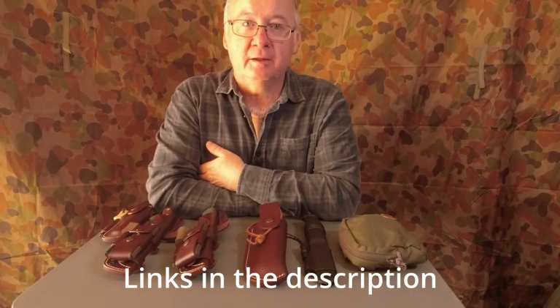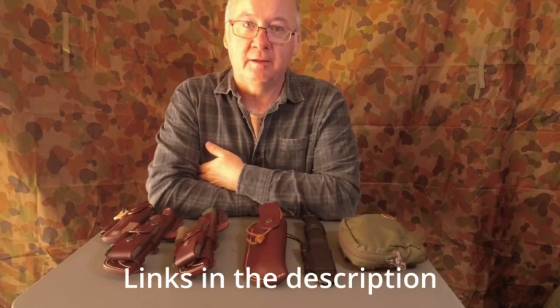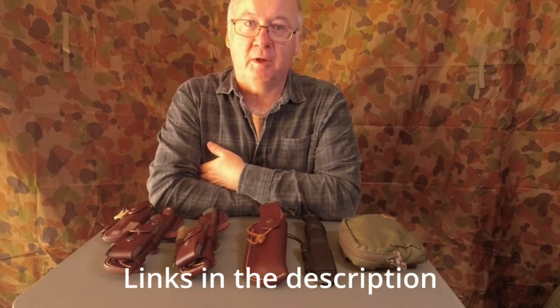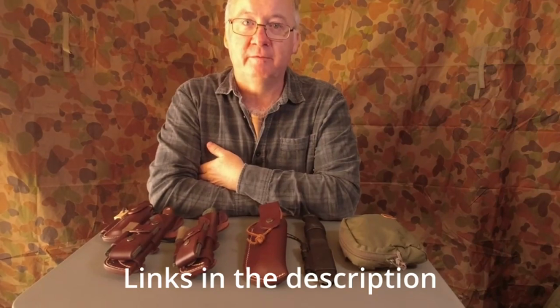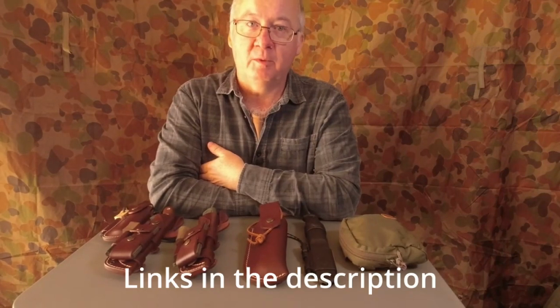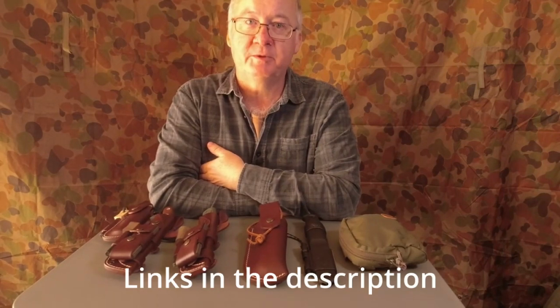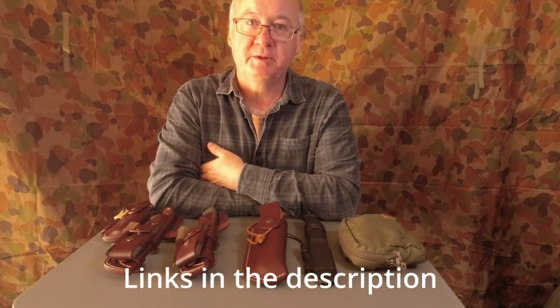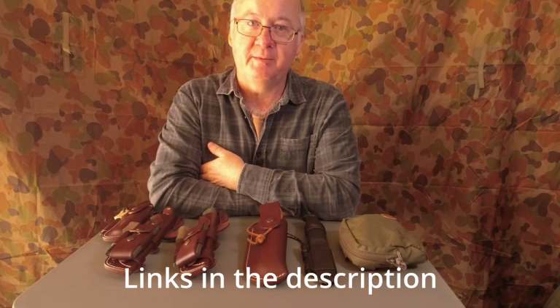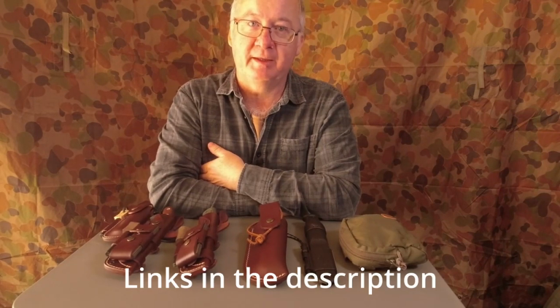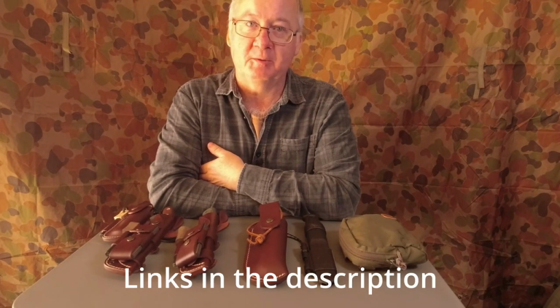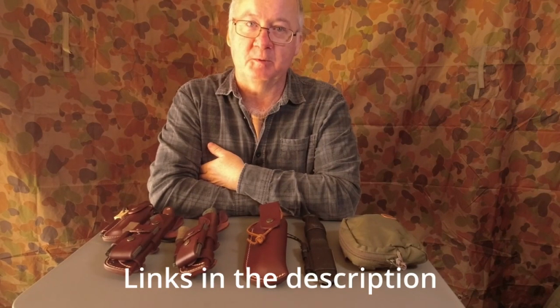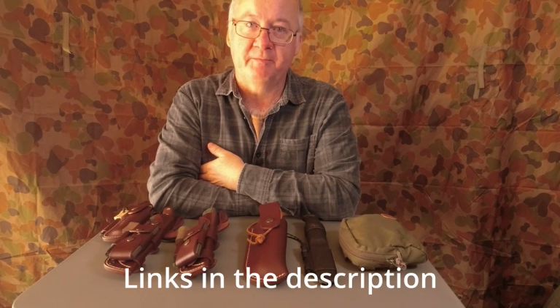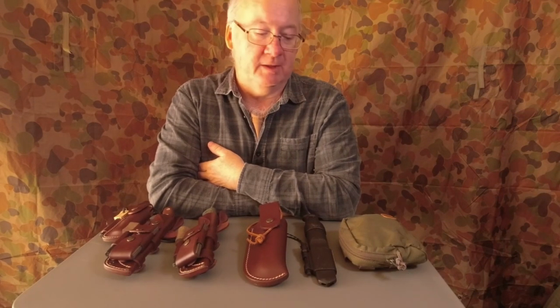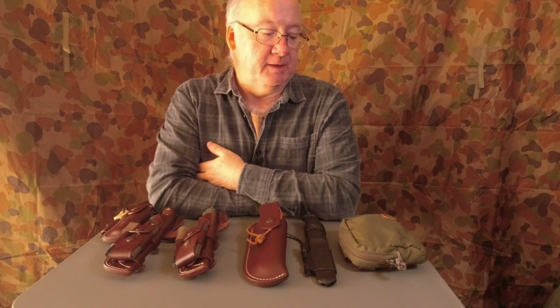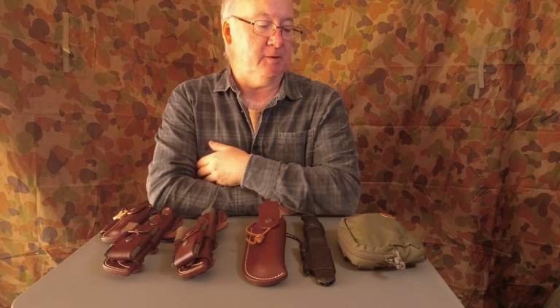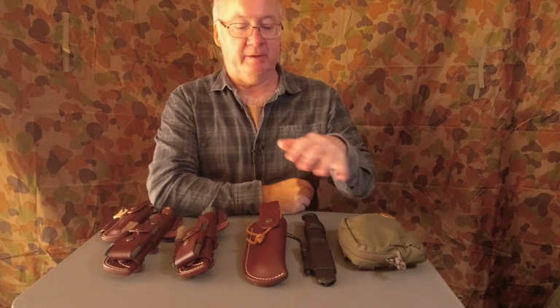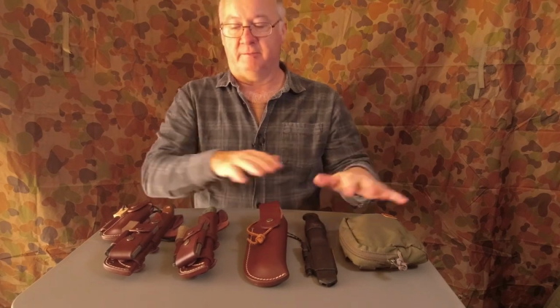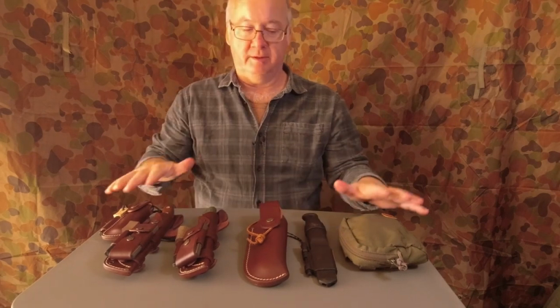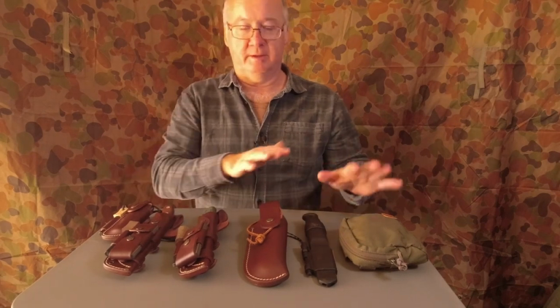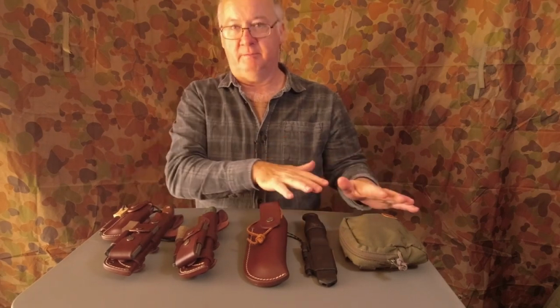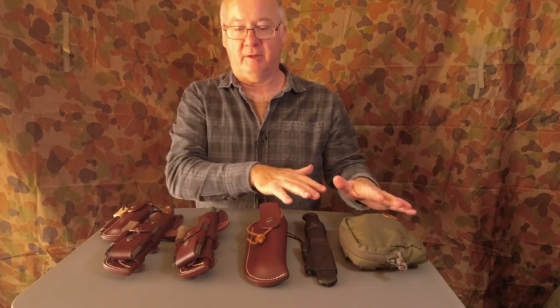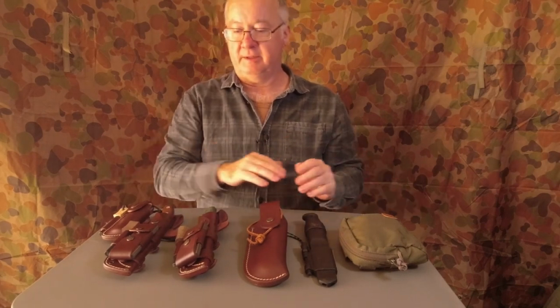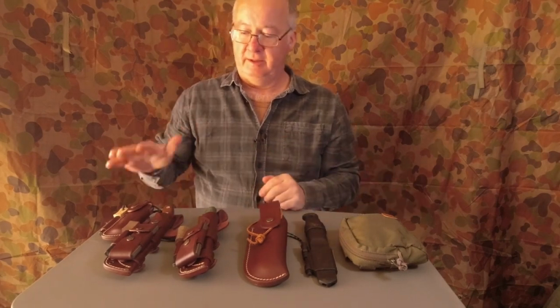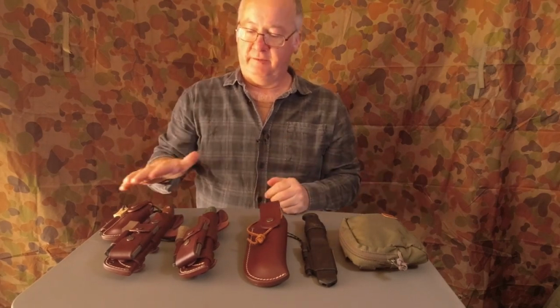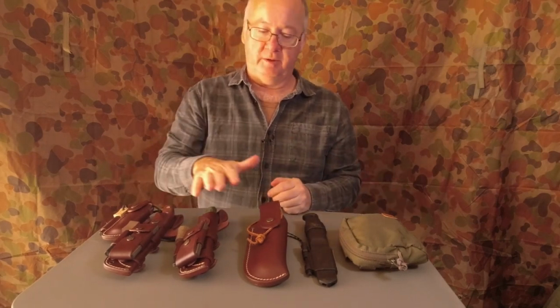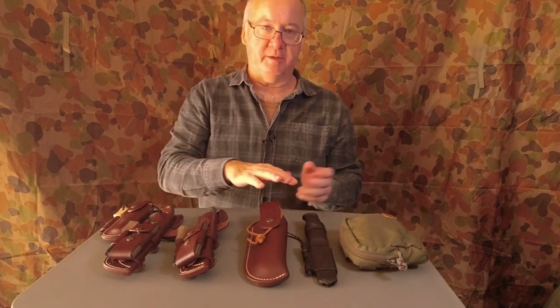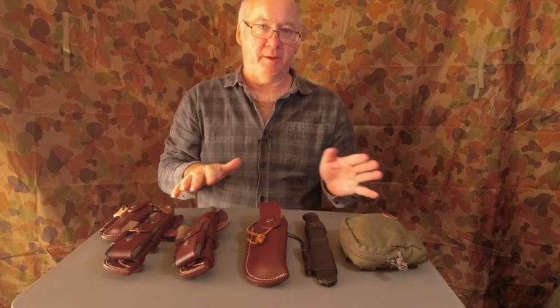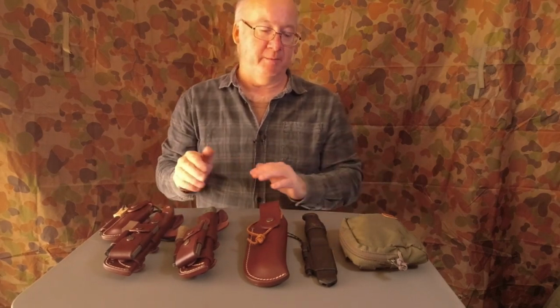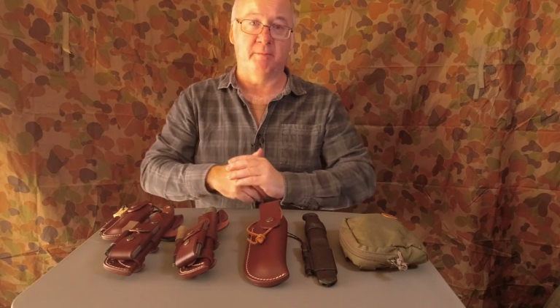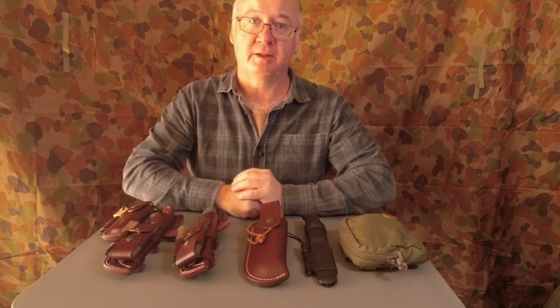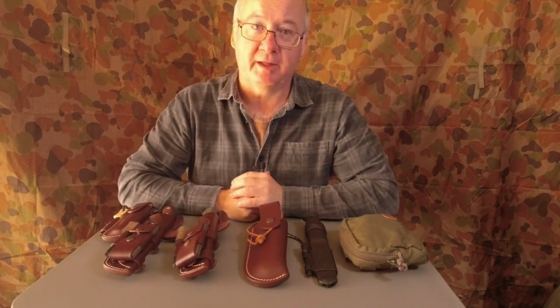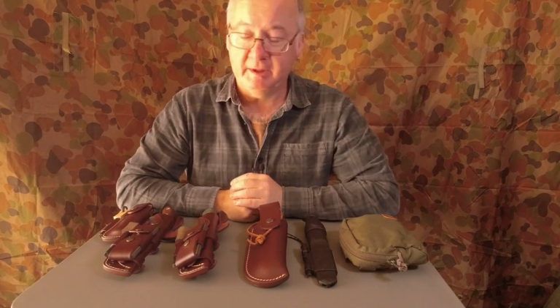G'day, I'm Clive and welcome to CDP Outdoors. What I've got in front of me is my fire kit and a few items I mix and match and take with me.